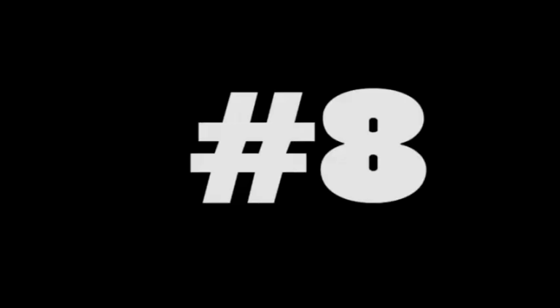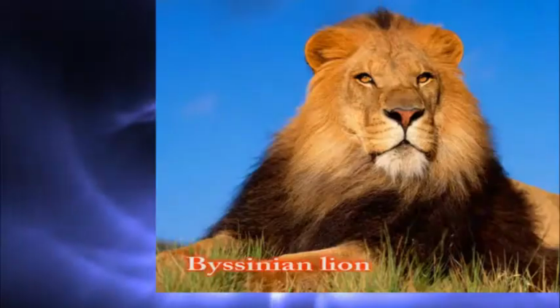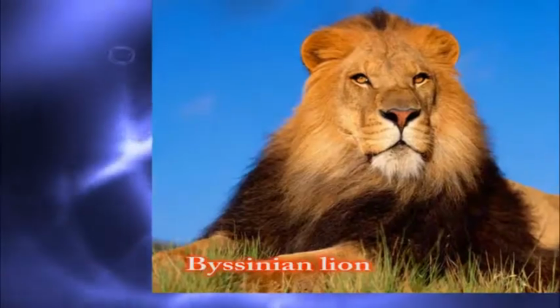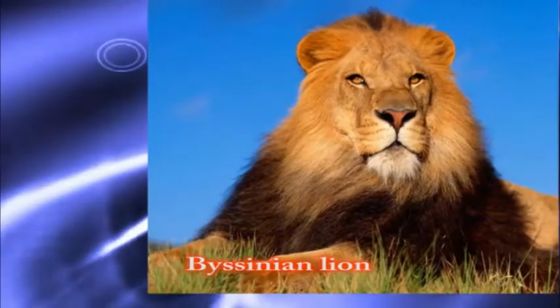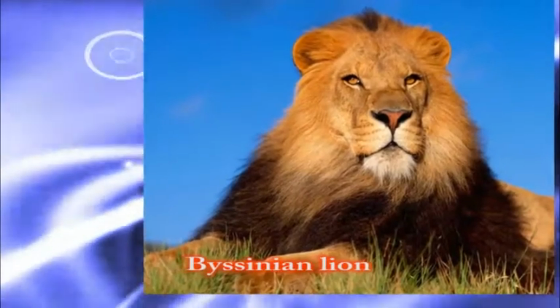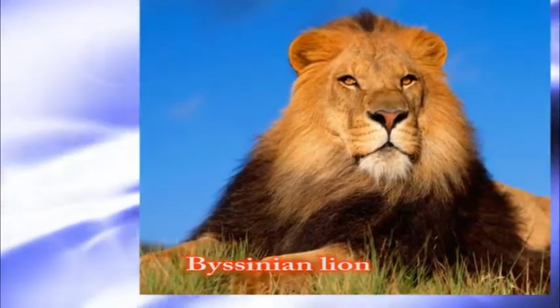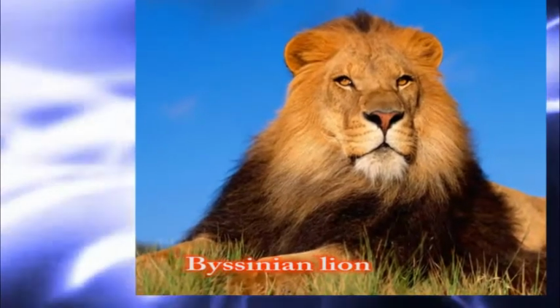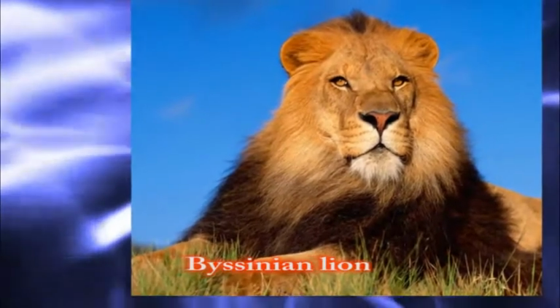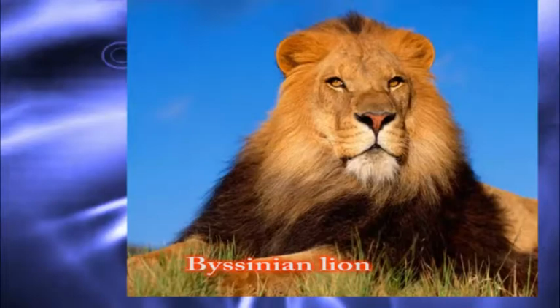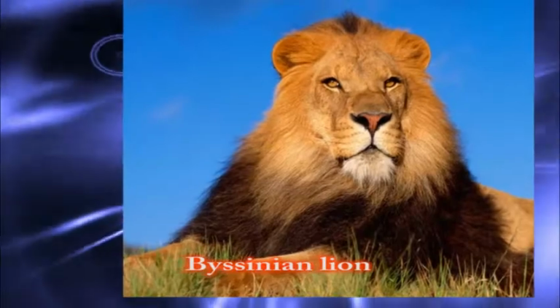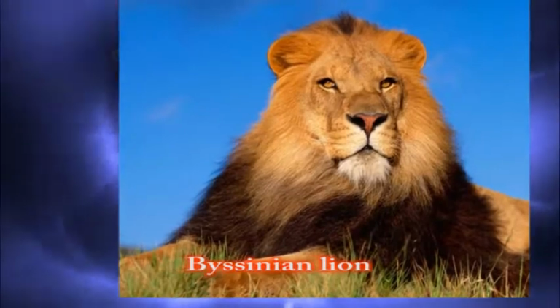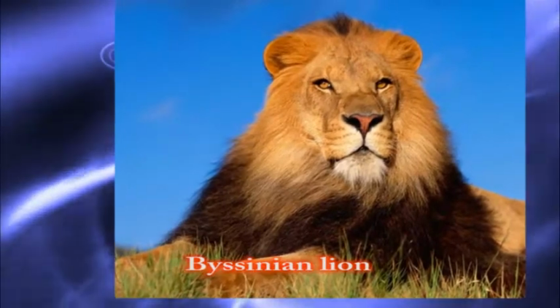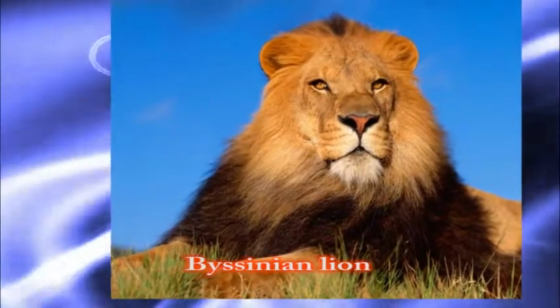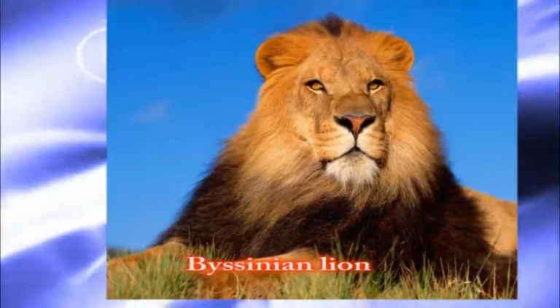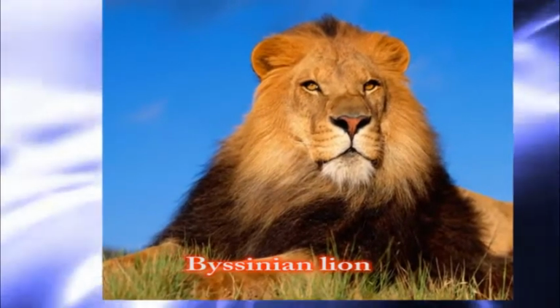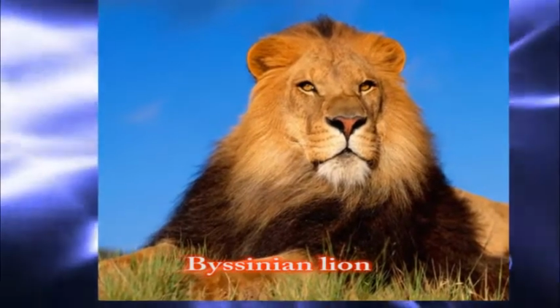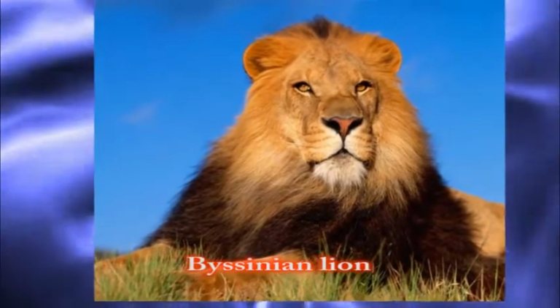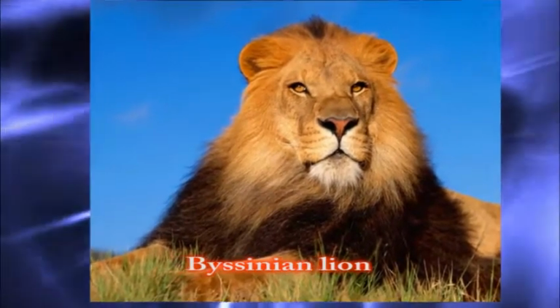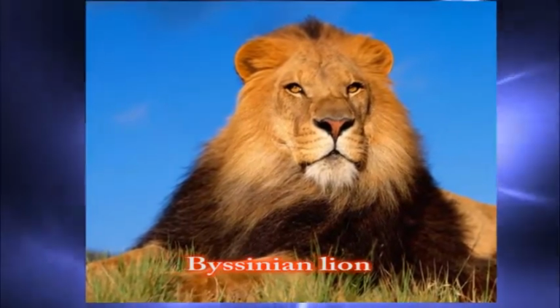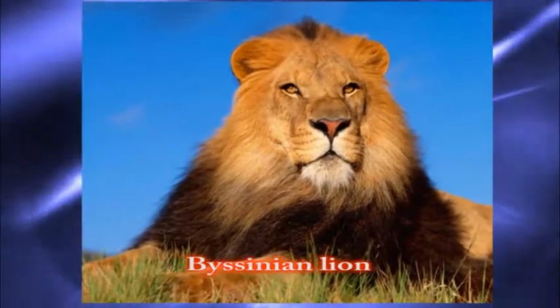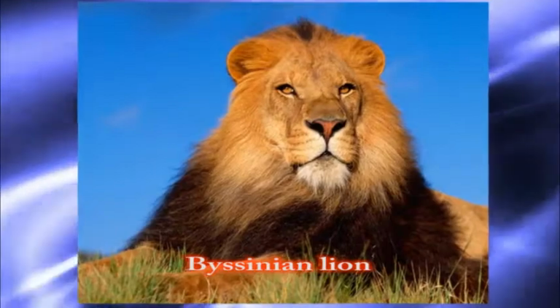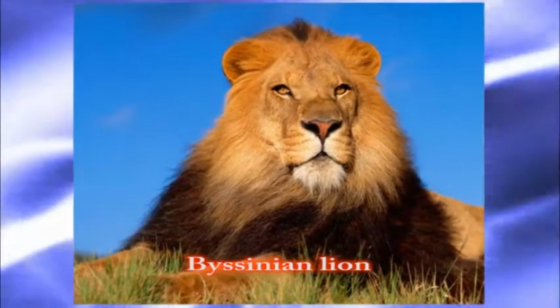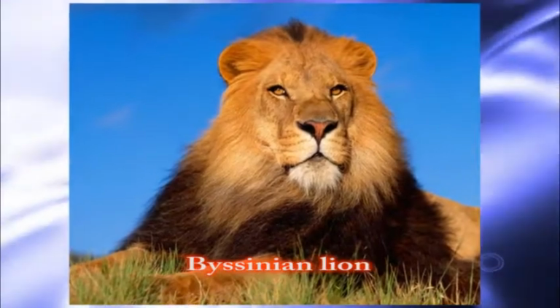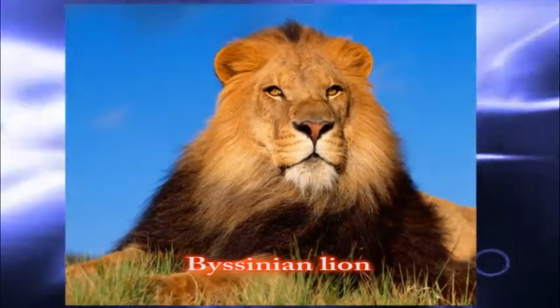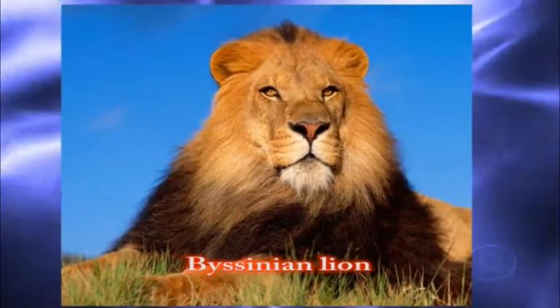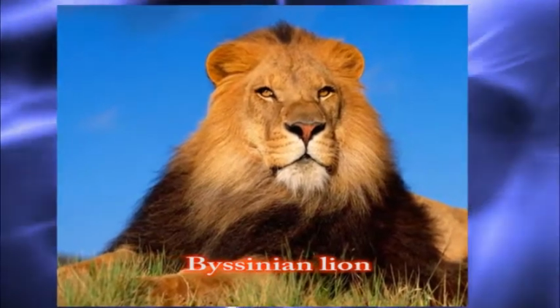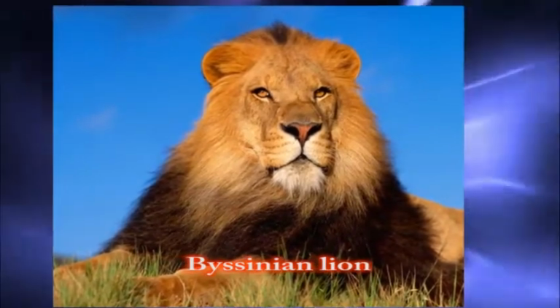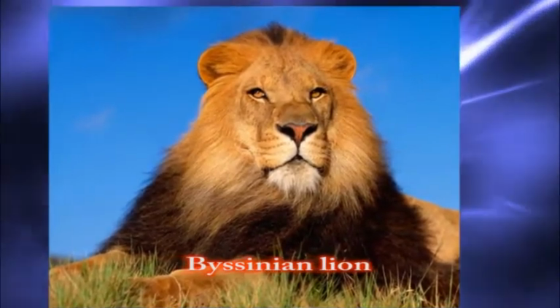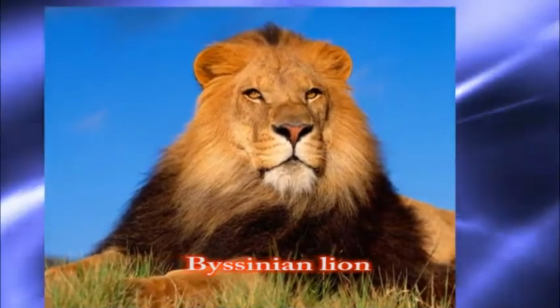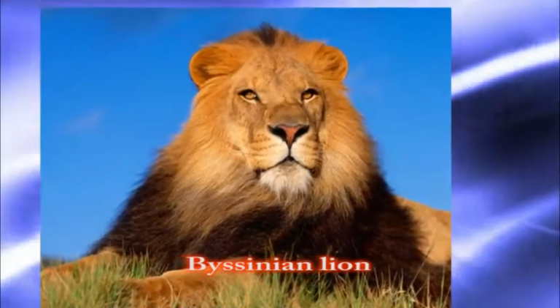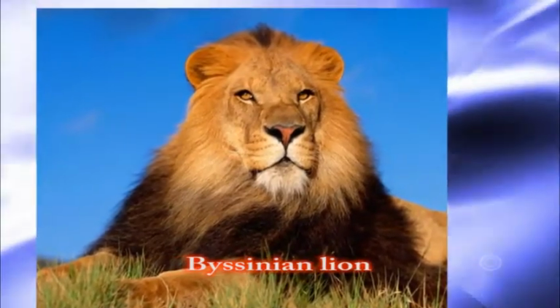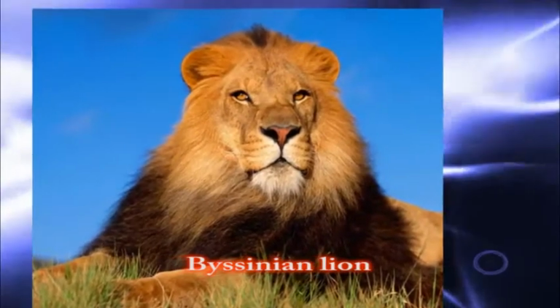Number eight: the Abyssinian lion, native from Ethiopia. It has a smaller body and lives in captivity. Their dark manes made them visible to hunters.